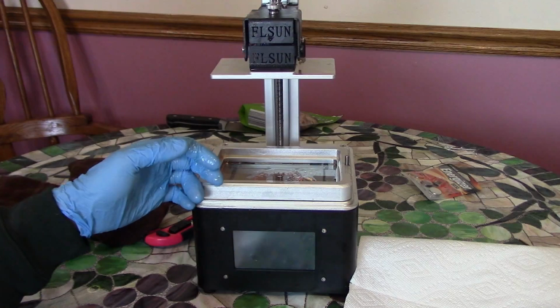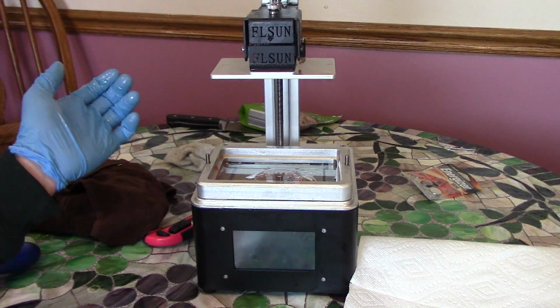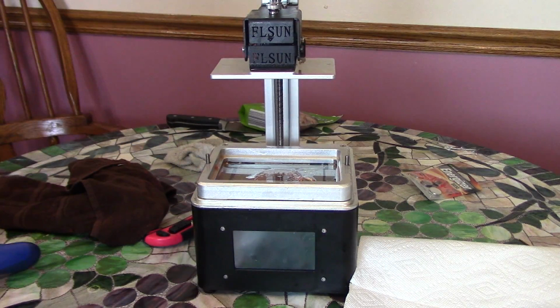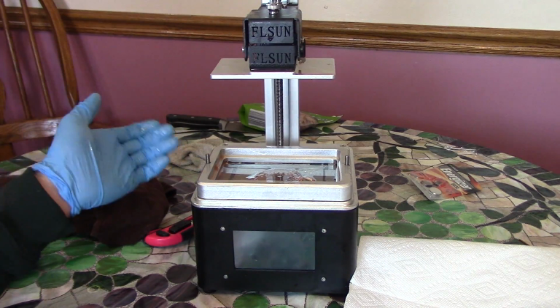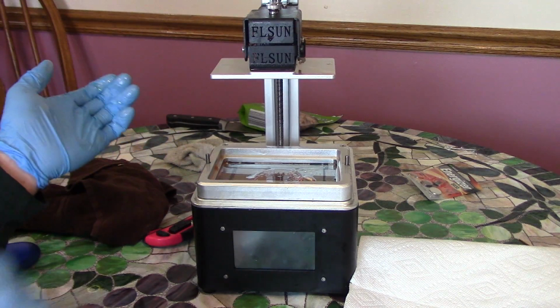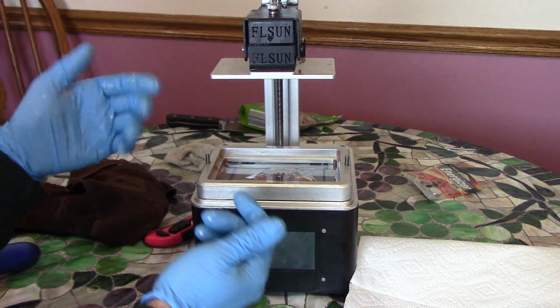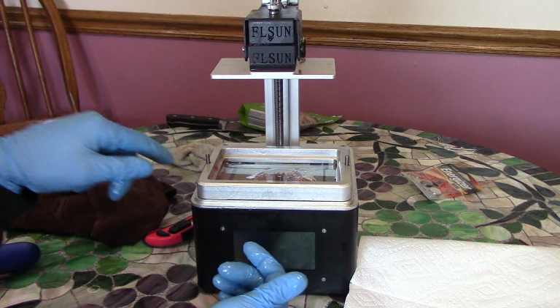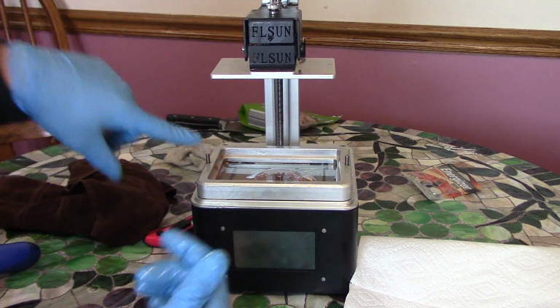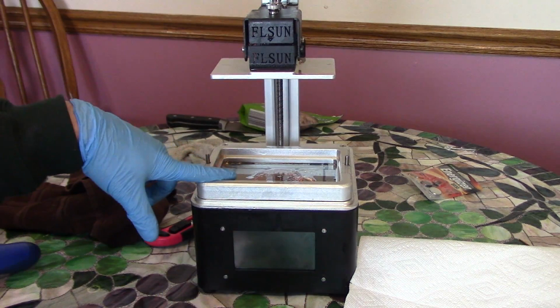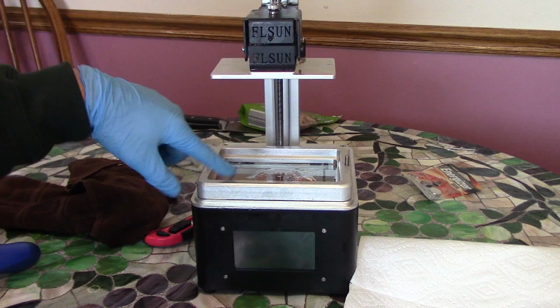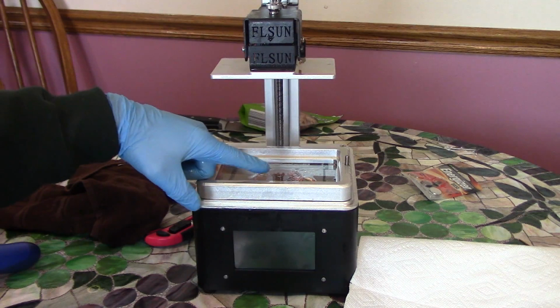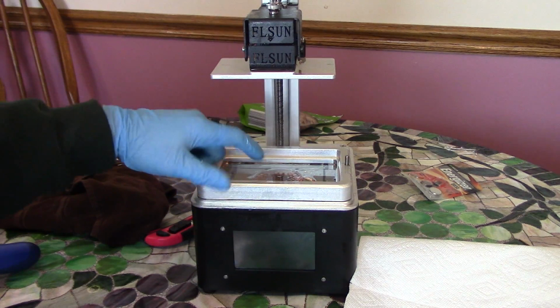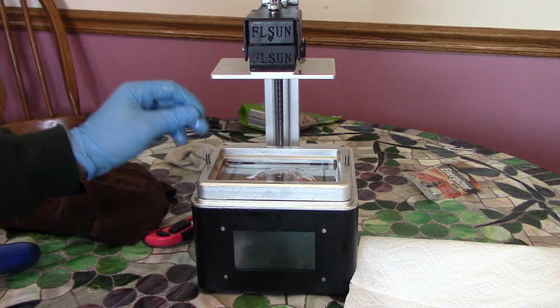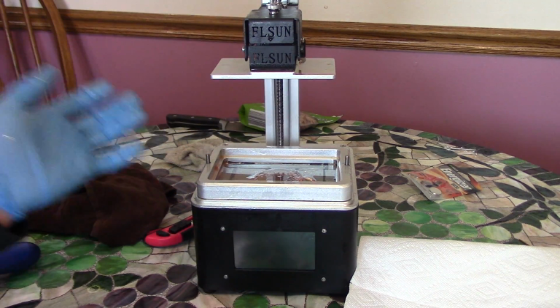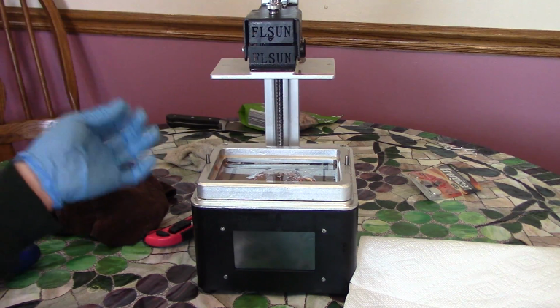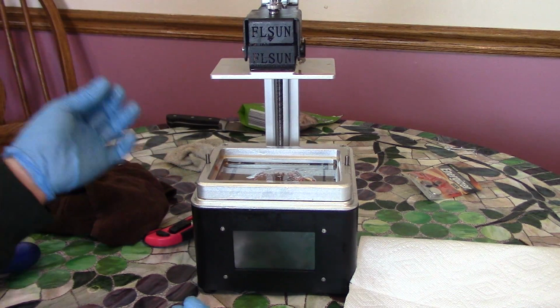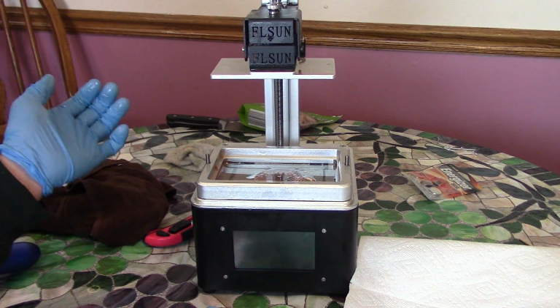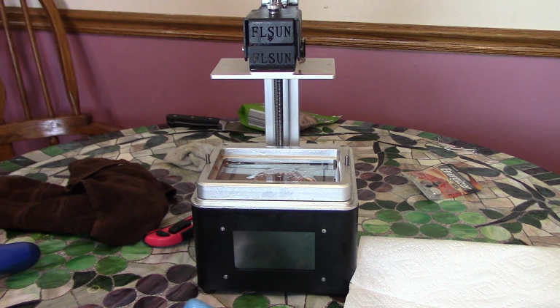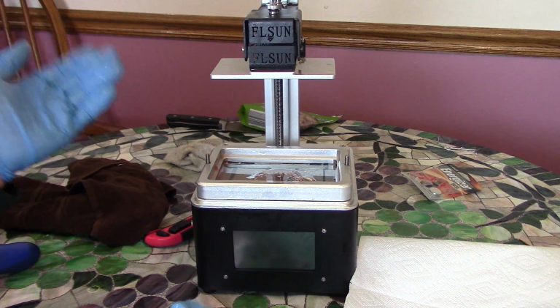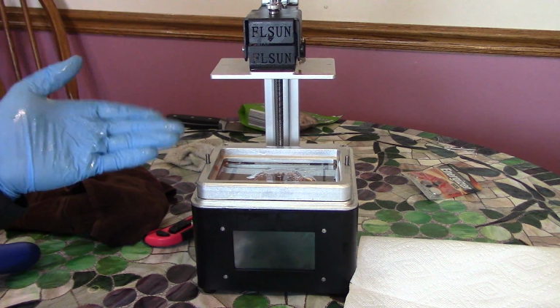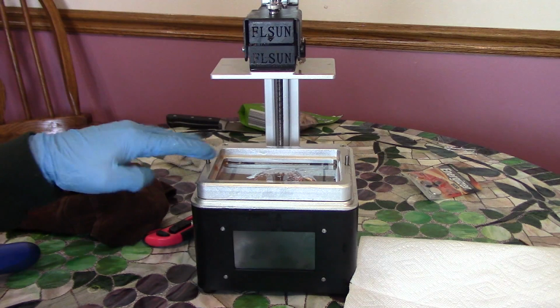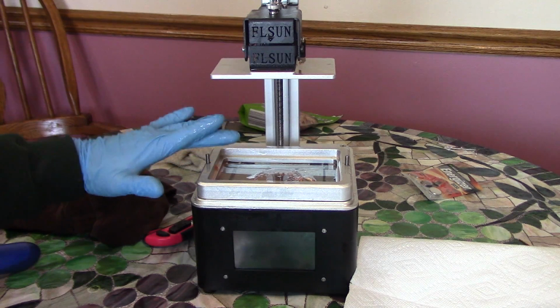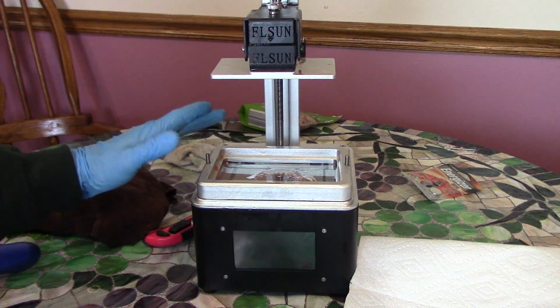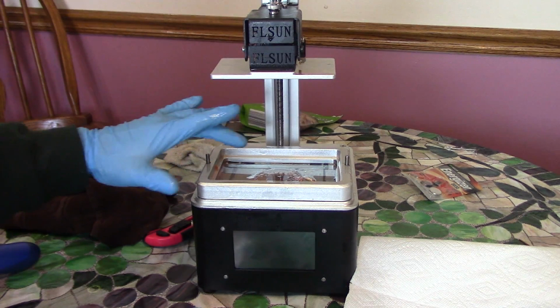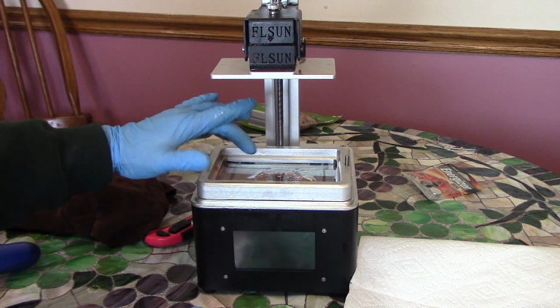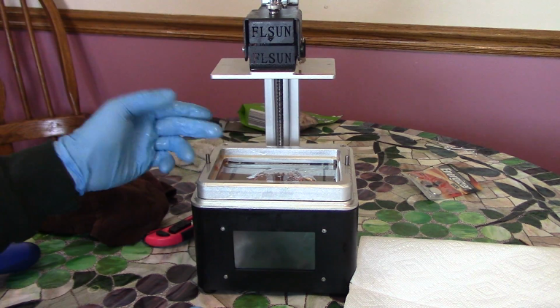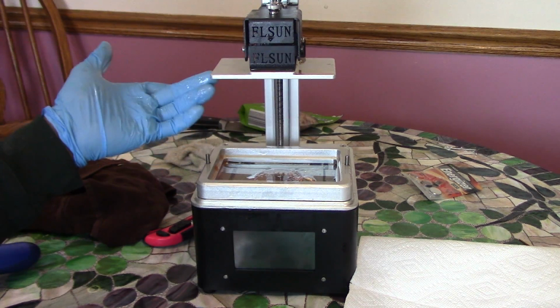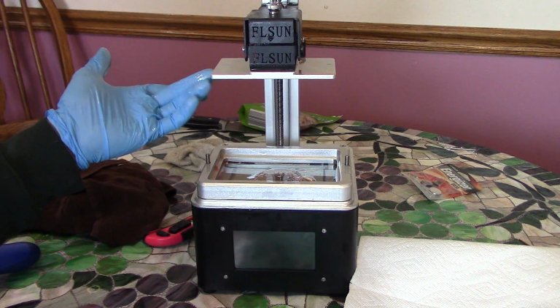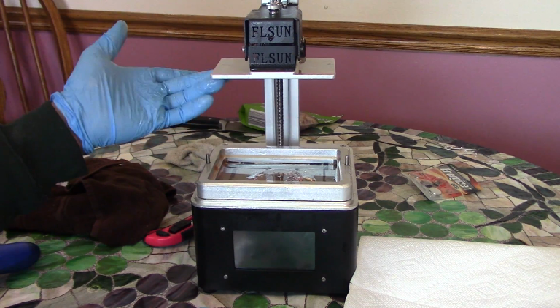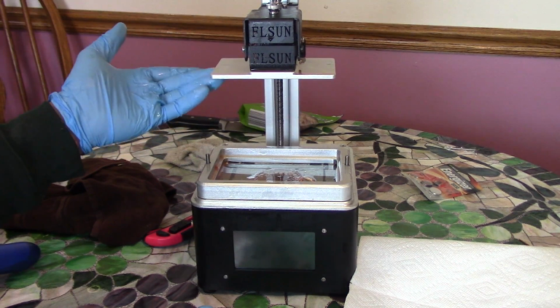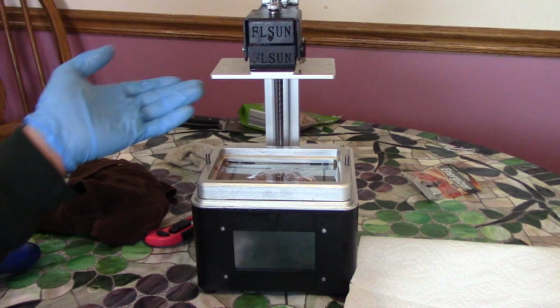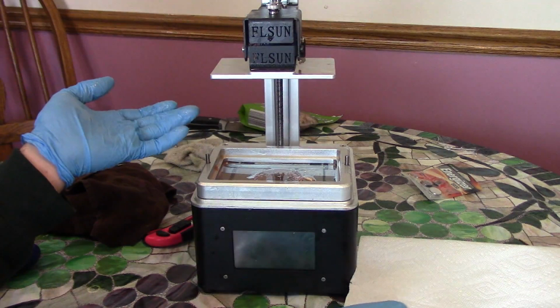Hey, what's shakin' homies? So today I'm gonna show you guys how to get a failed print off the FEP sheet on a resin style 3D printer. So normally when you get a failed print, it sticks to the FEP sheet instead of the build platform right here.